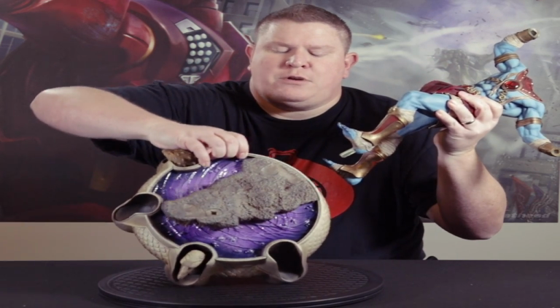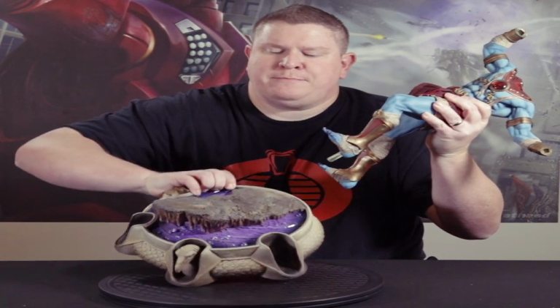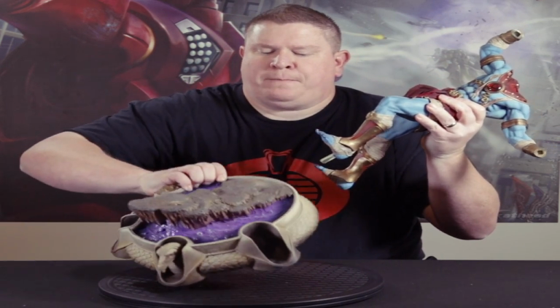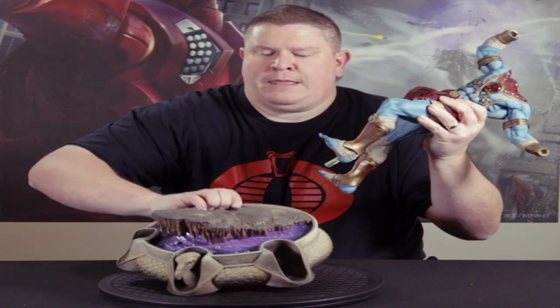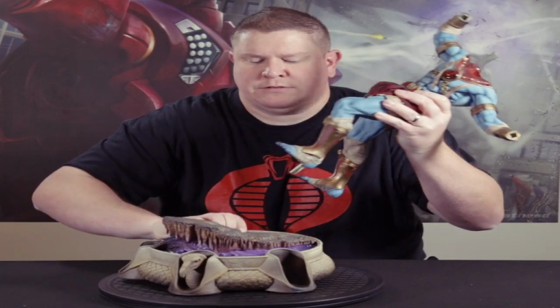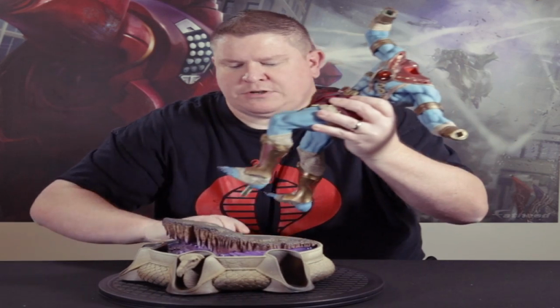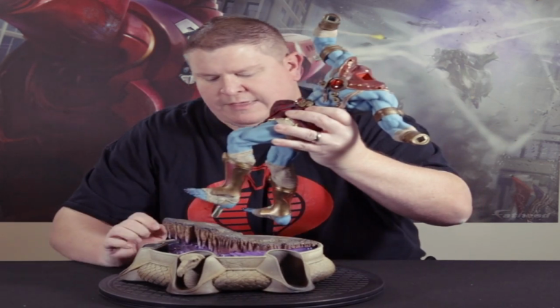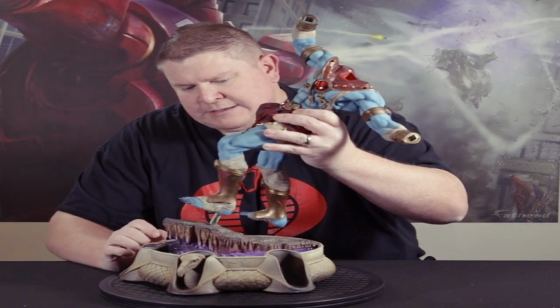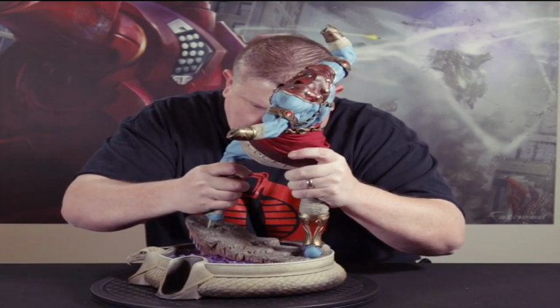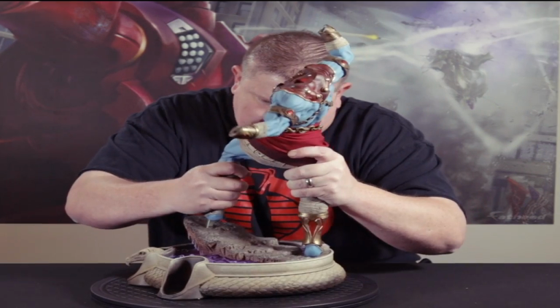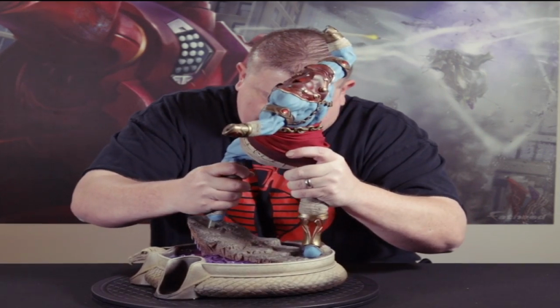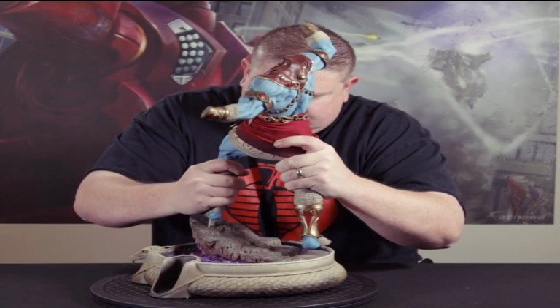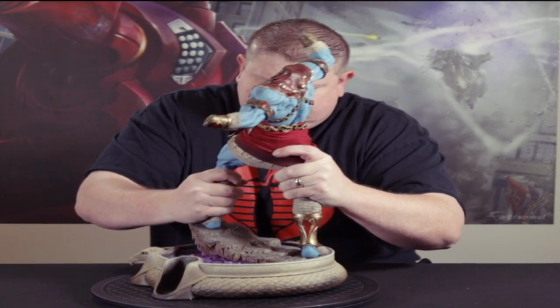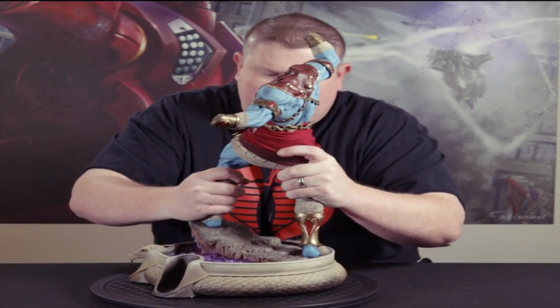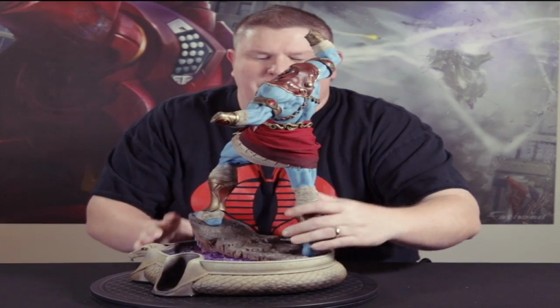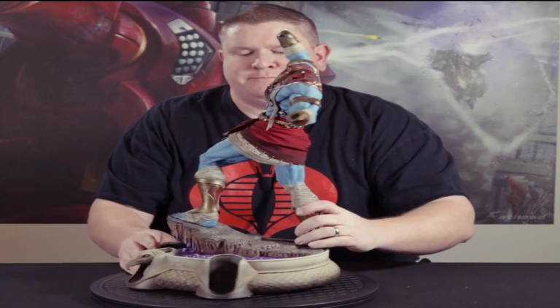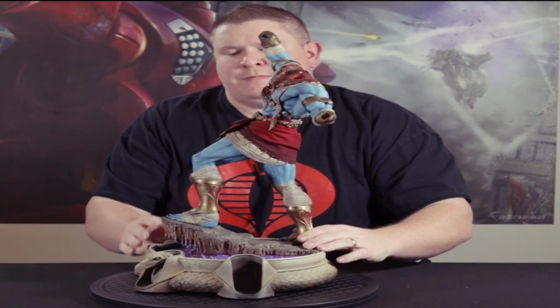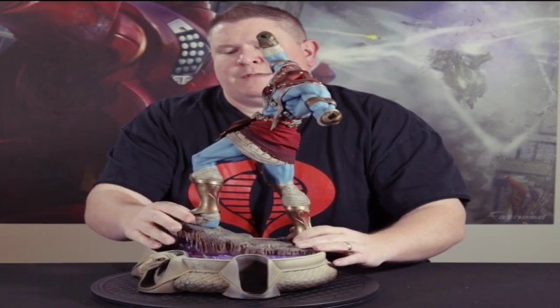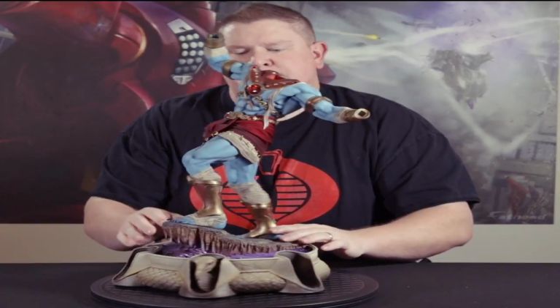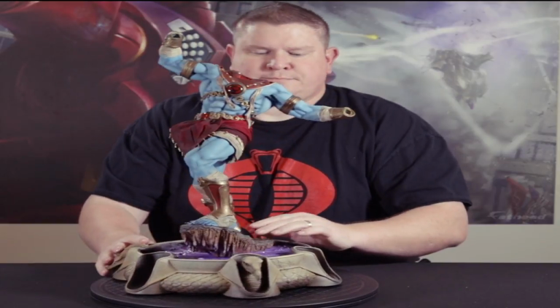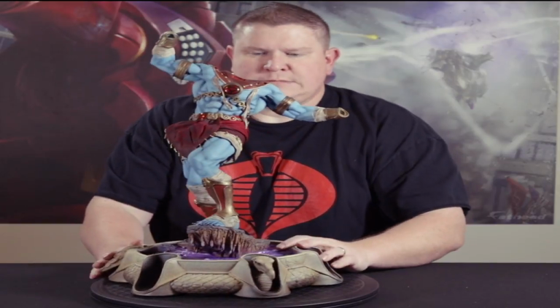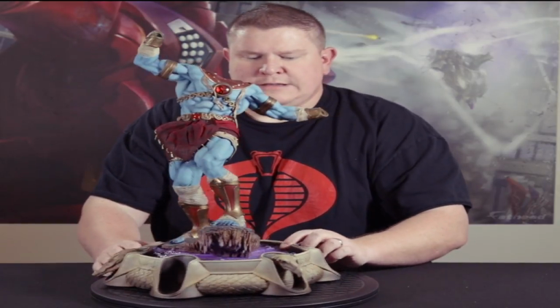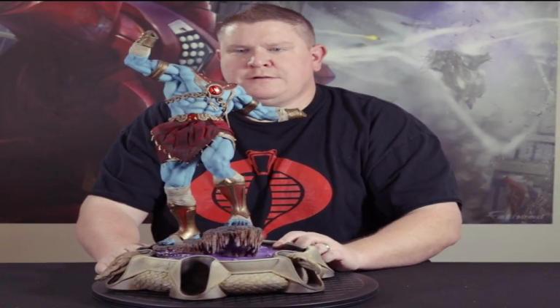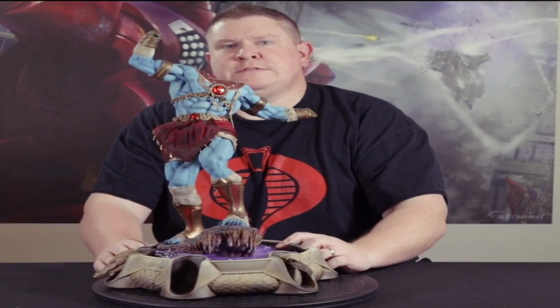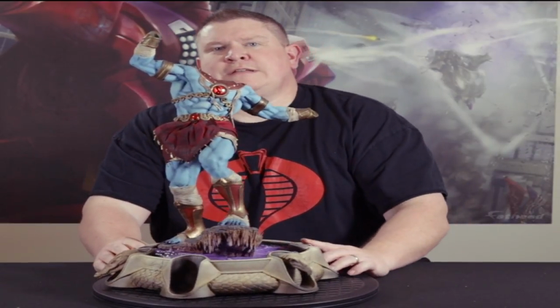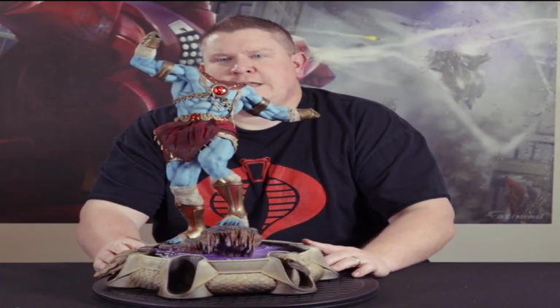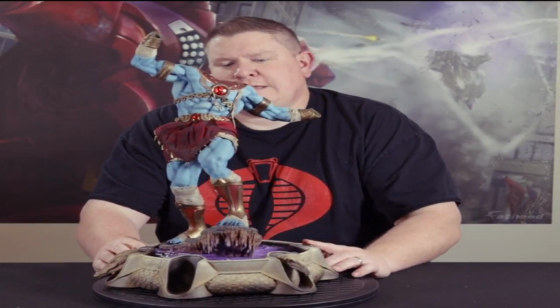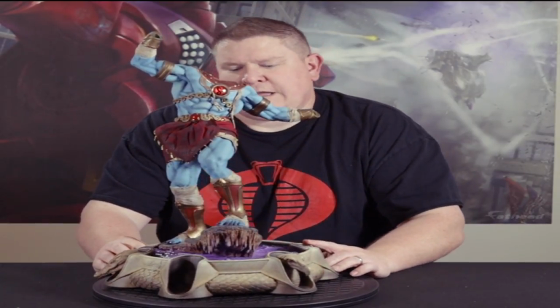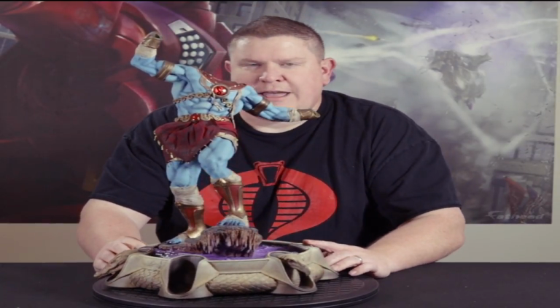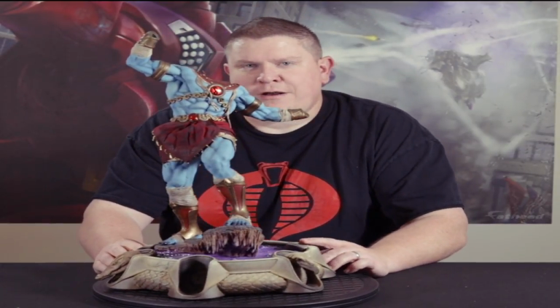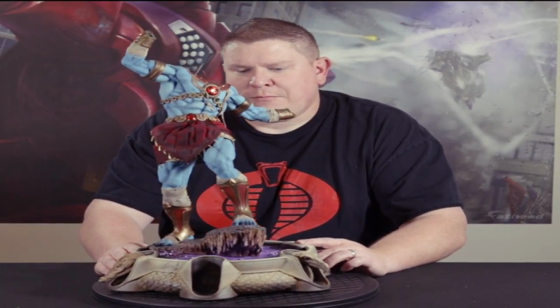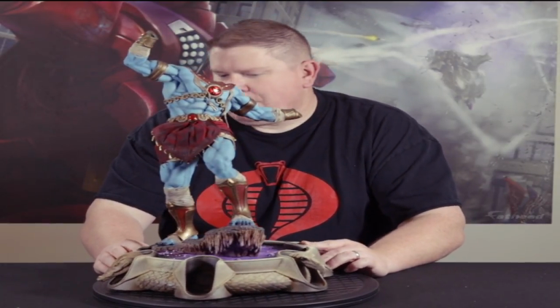We'll put these at the little pegs and then on the base there's little holes that you can put them in. So we'll start with that — there we go. Kind of got part of a Mumra going.